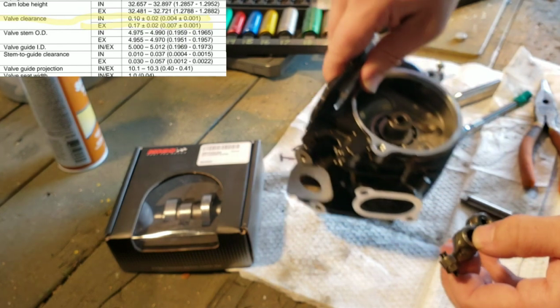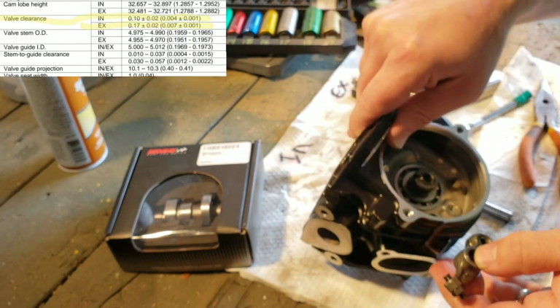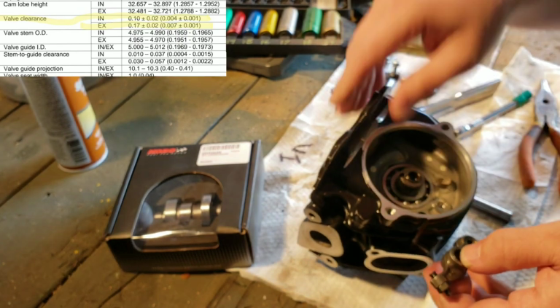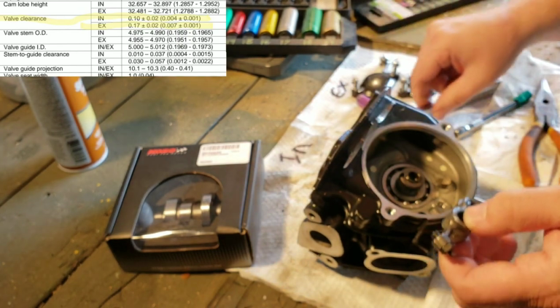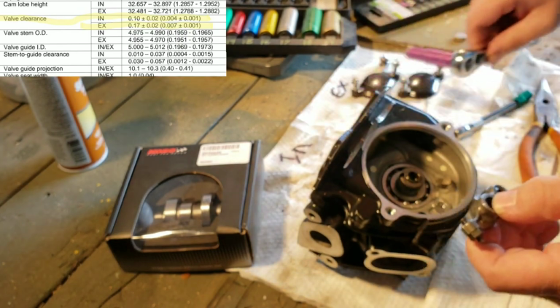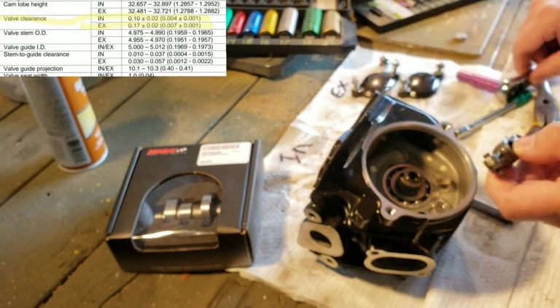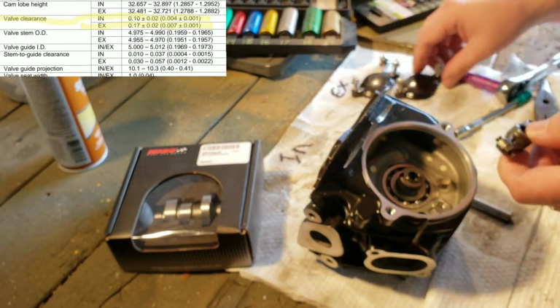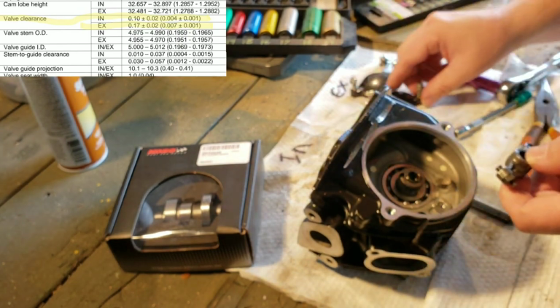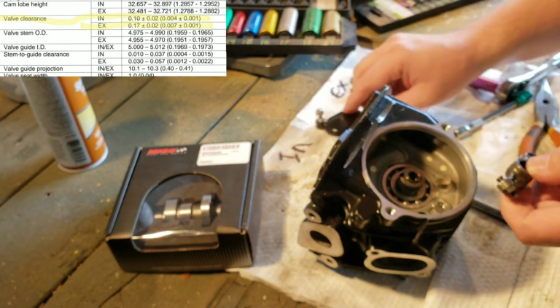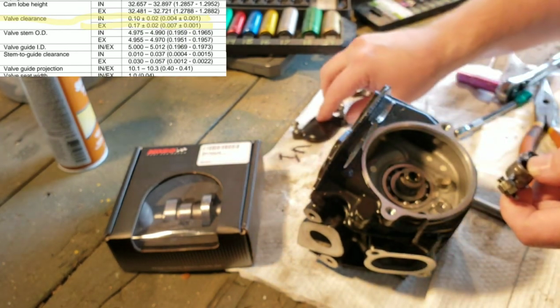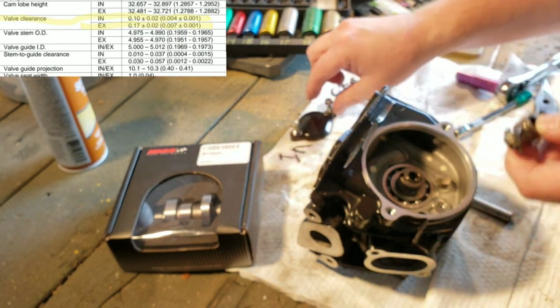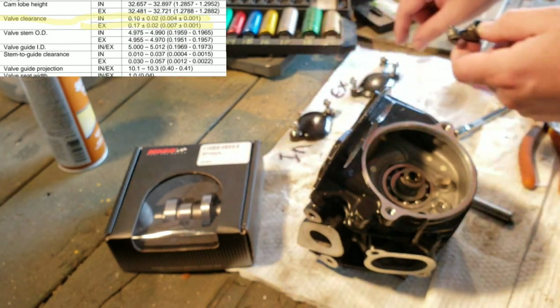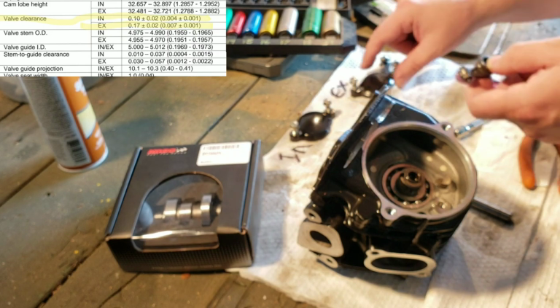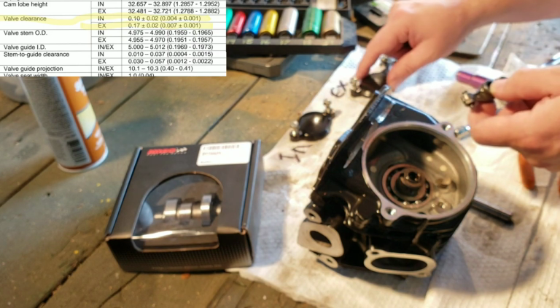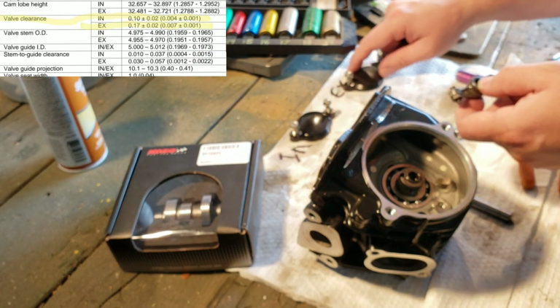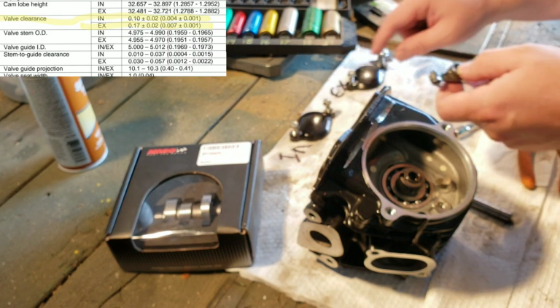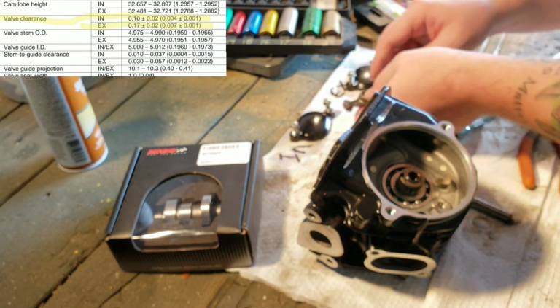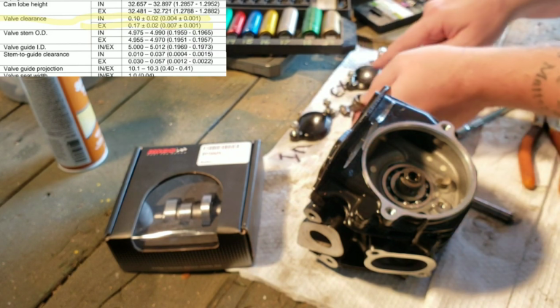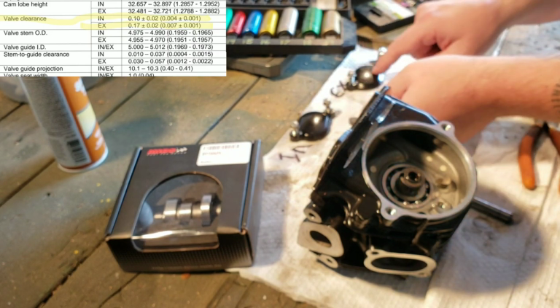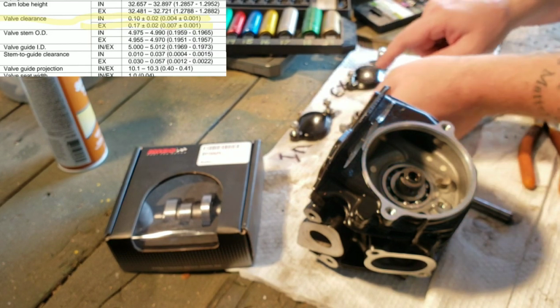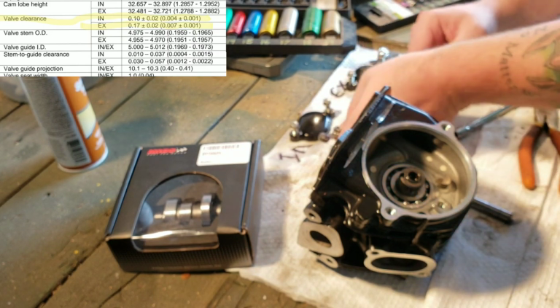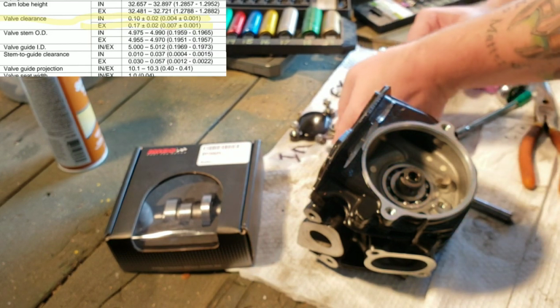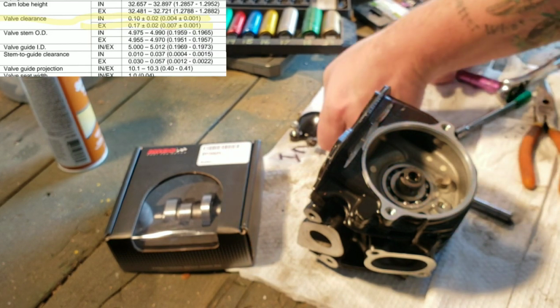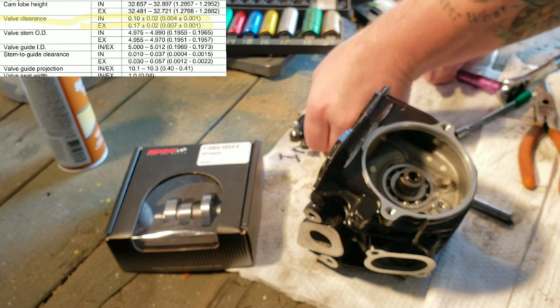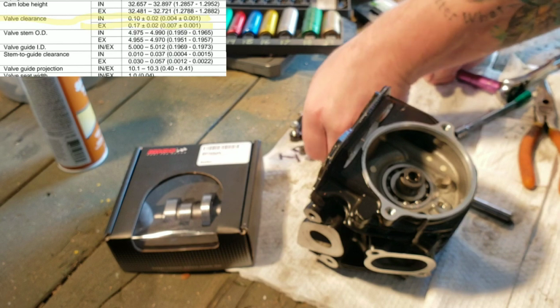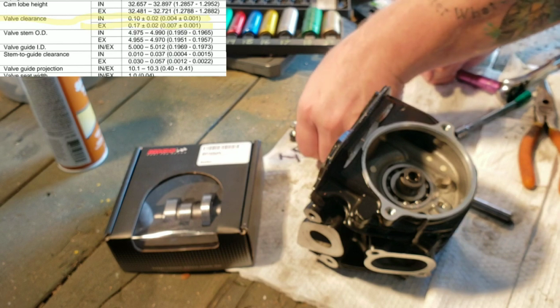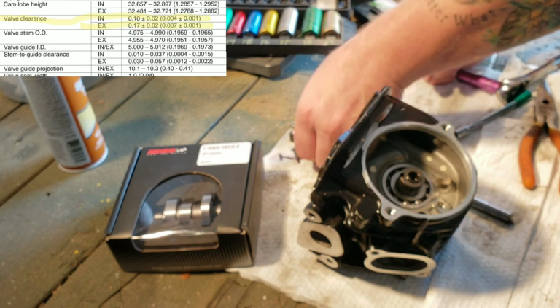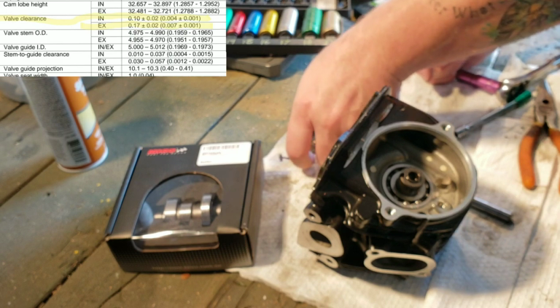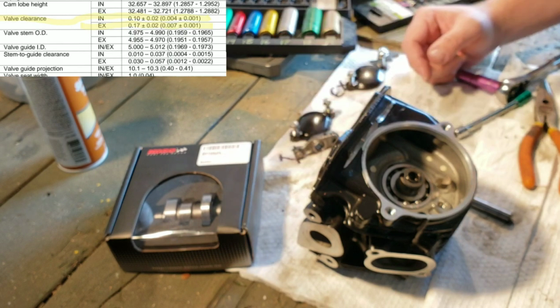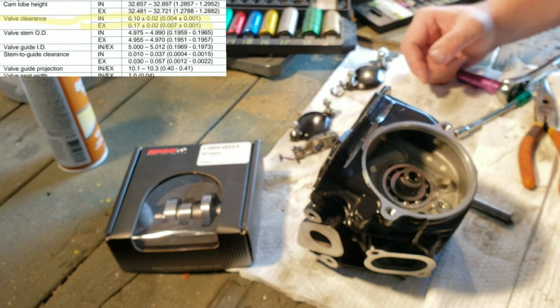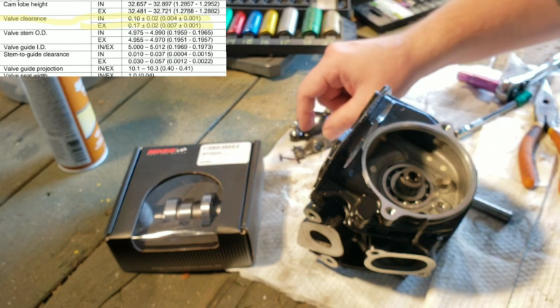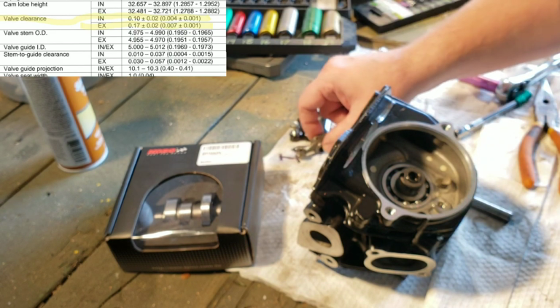I've taken my paper towel and labeled everything: intake cap and exhaust cap. They're both the same shape, but this one is all marred up because it's on the bottom of the motor, so we'll leave it where it came from.